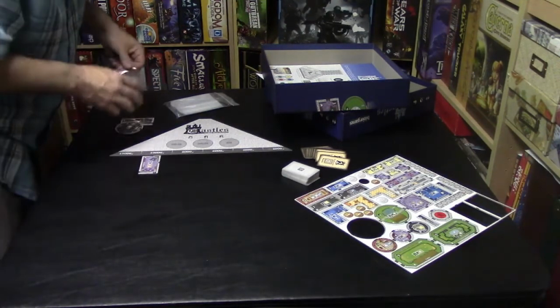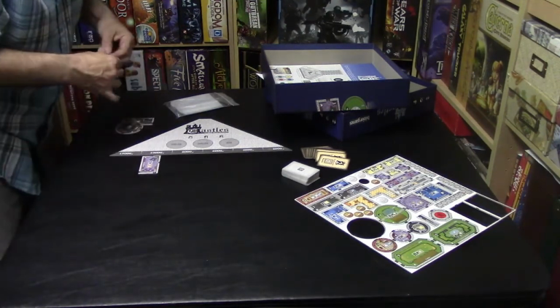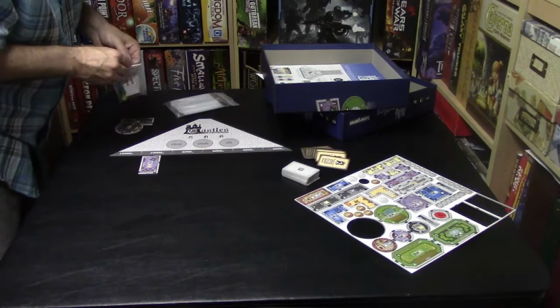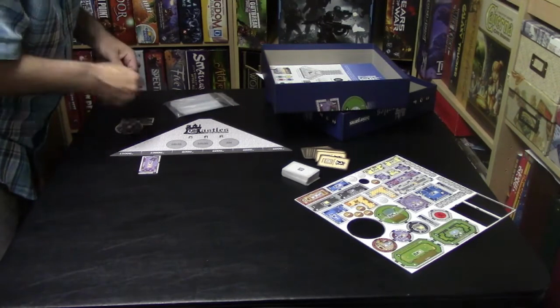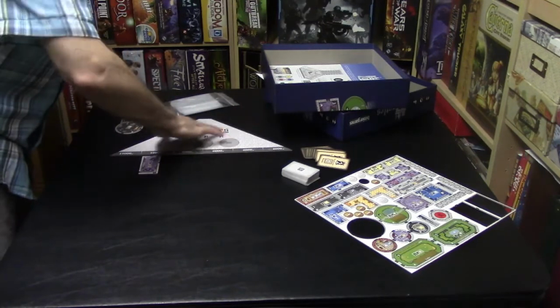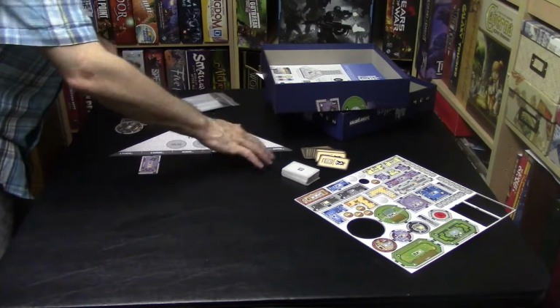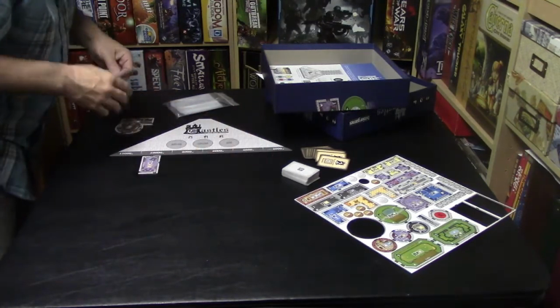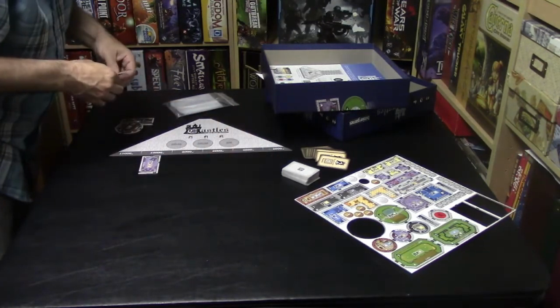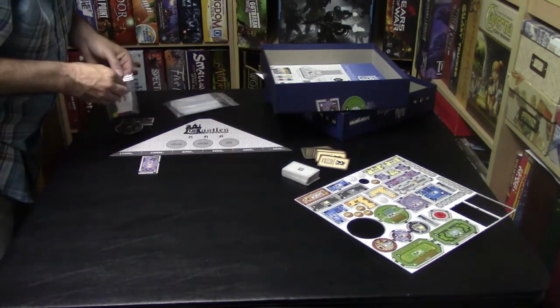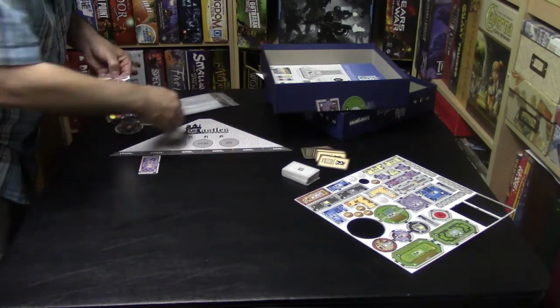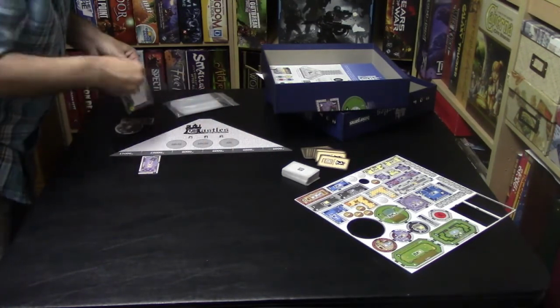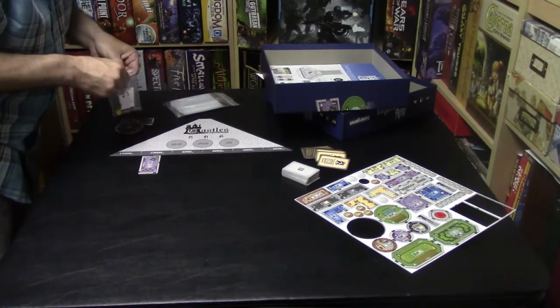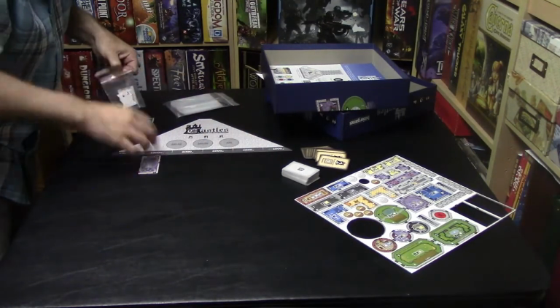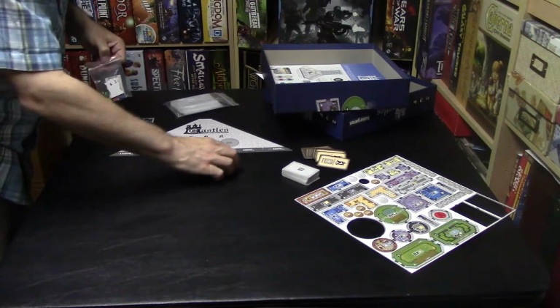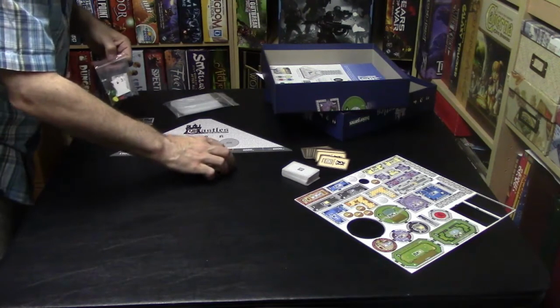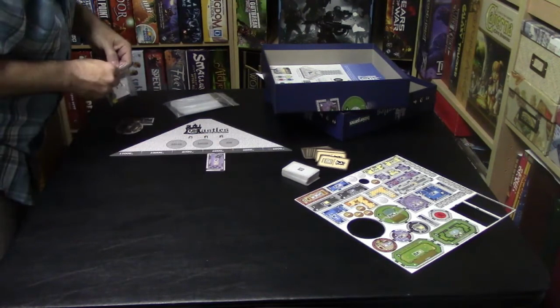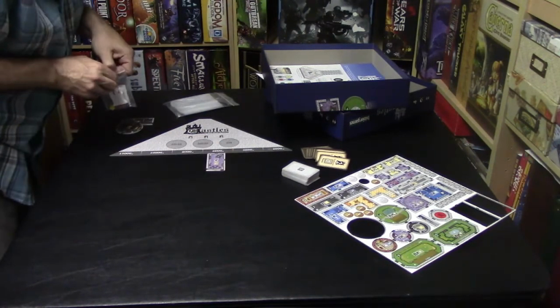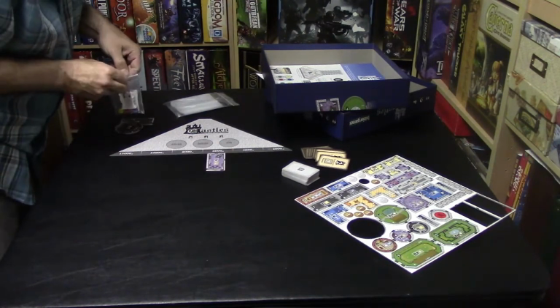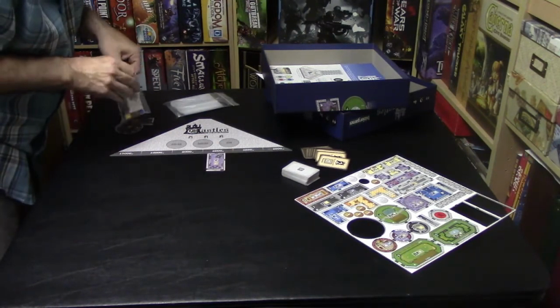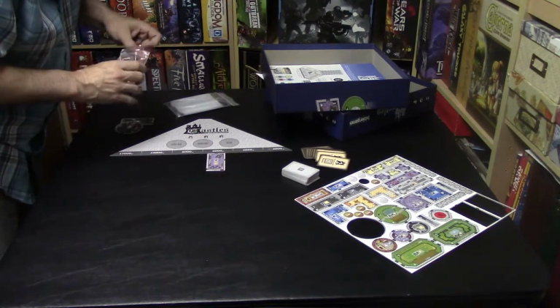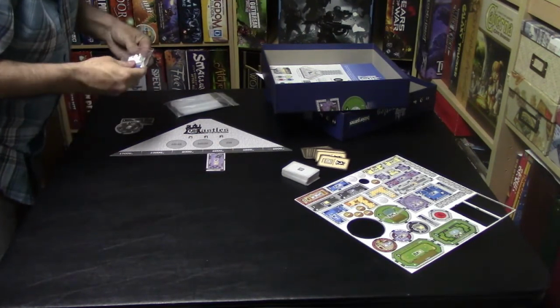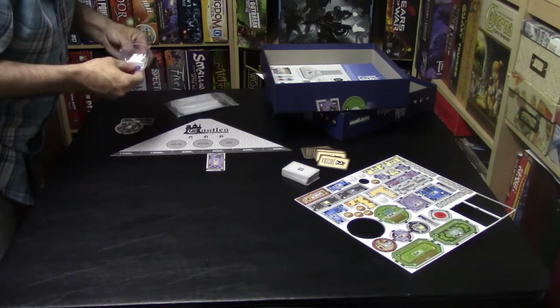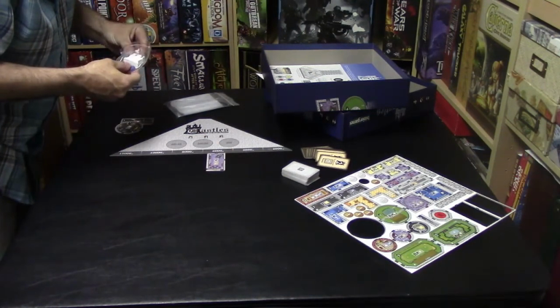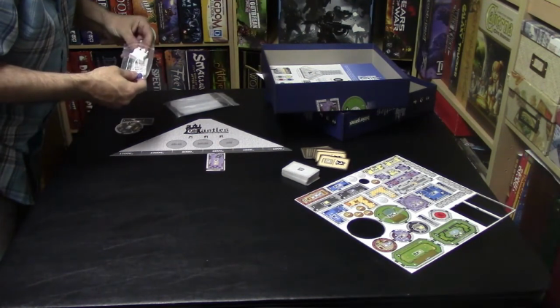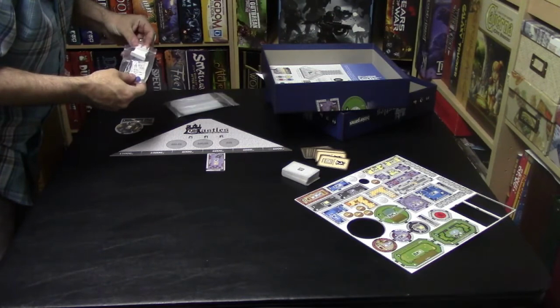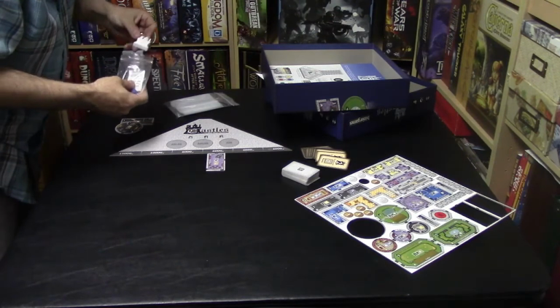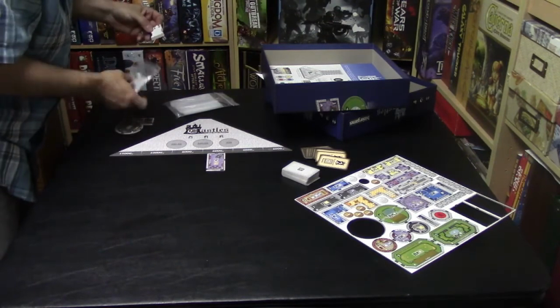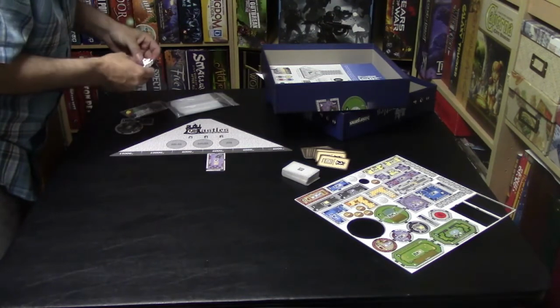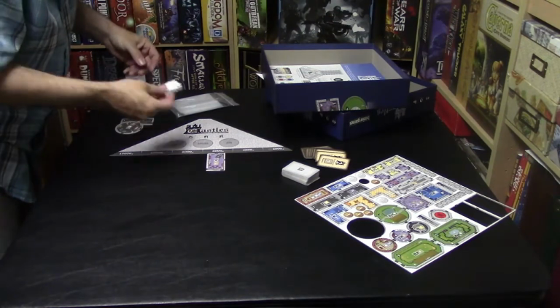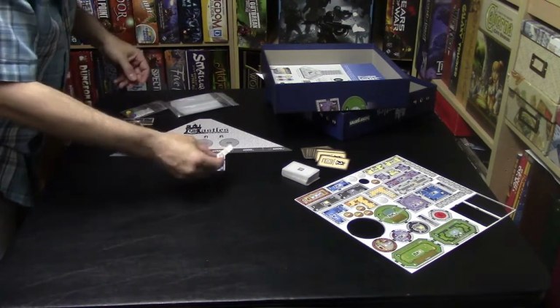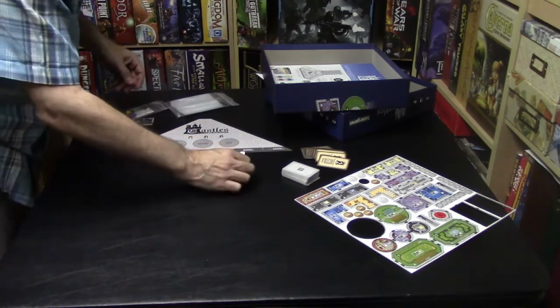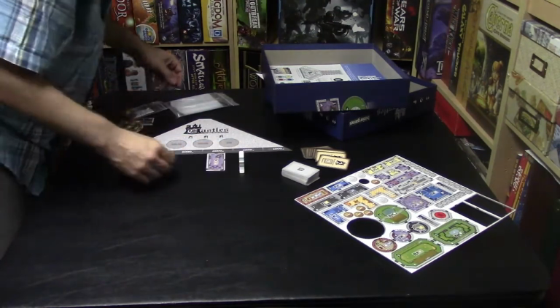Here is your board where you would place the rooms. Each person takes a turn doing this each round. Here's your first player marker.